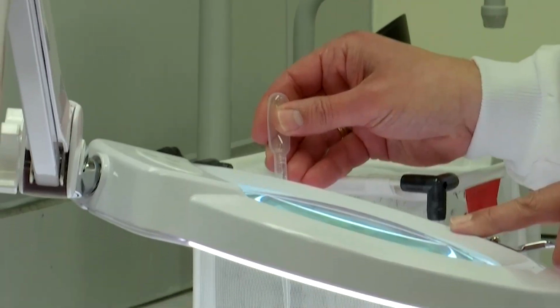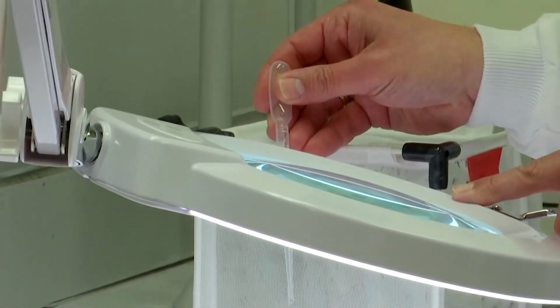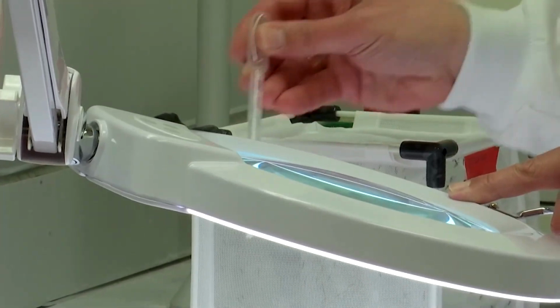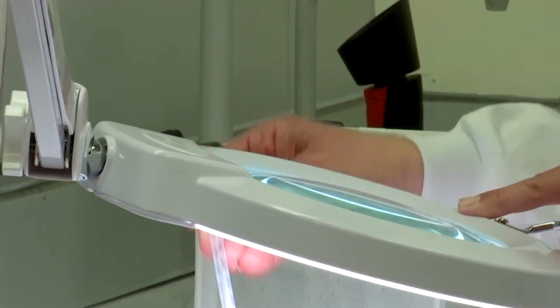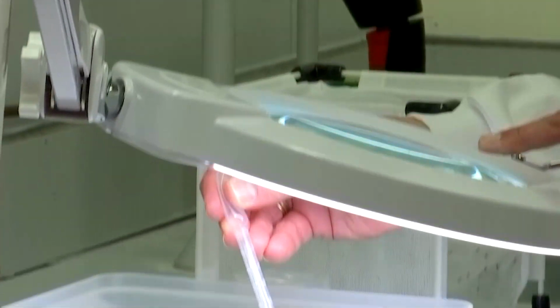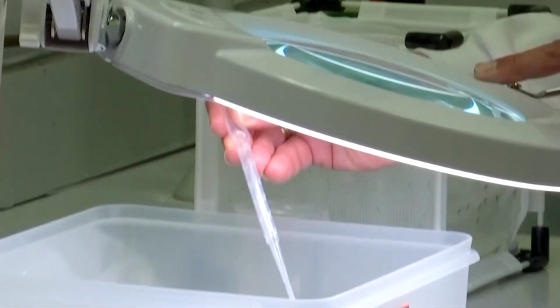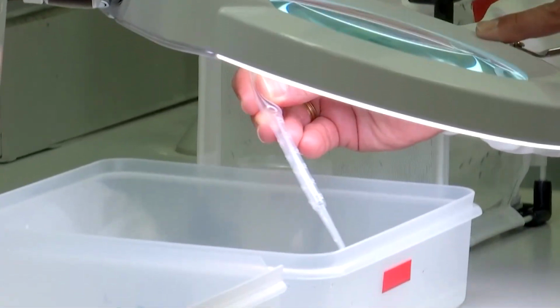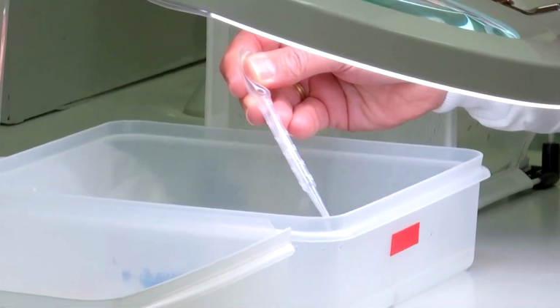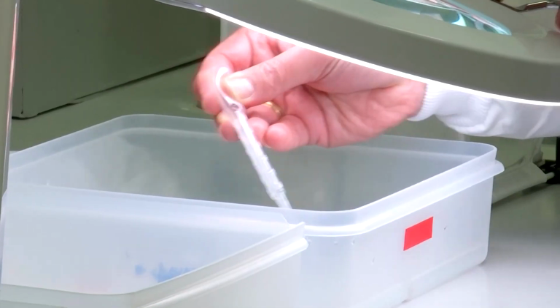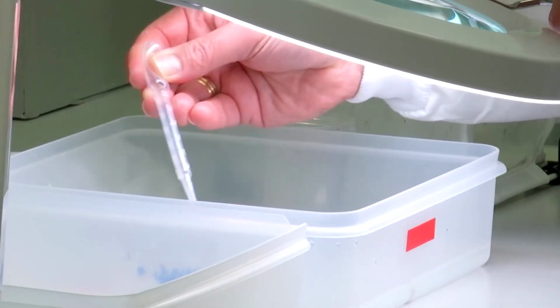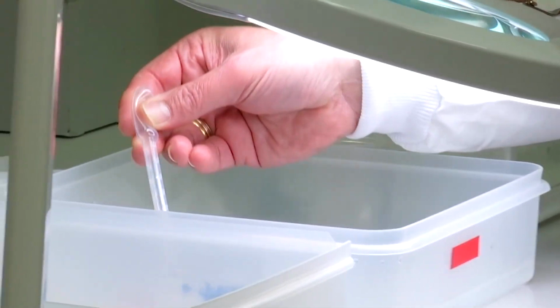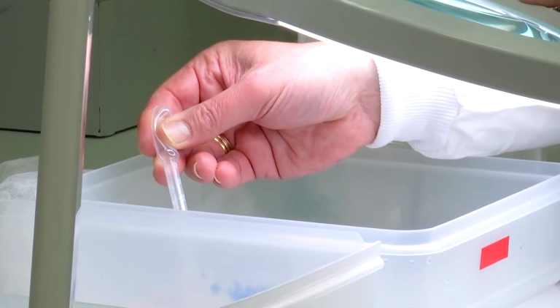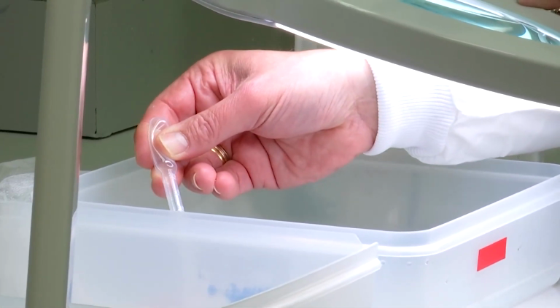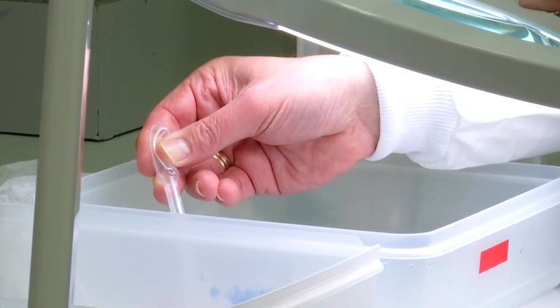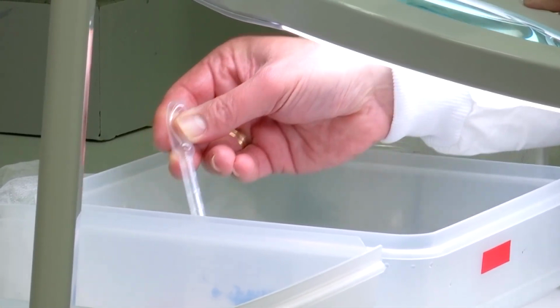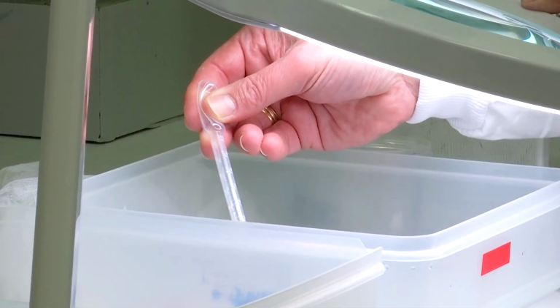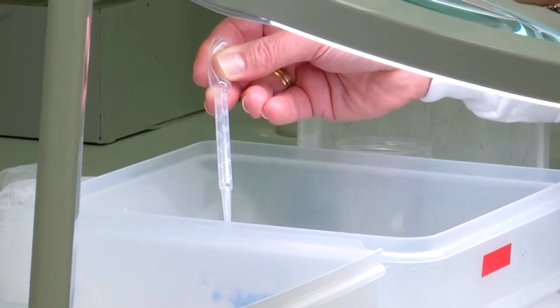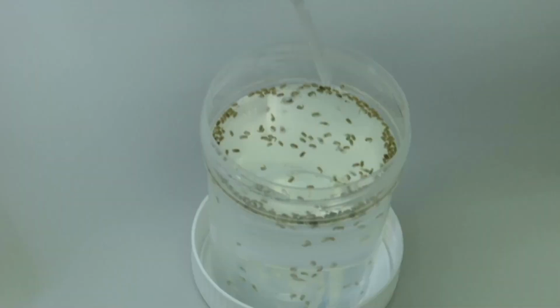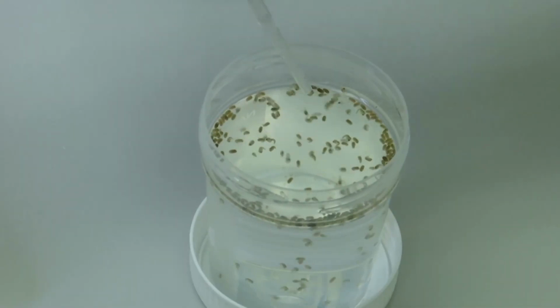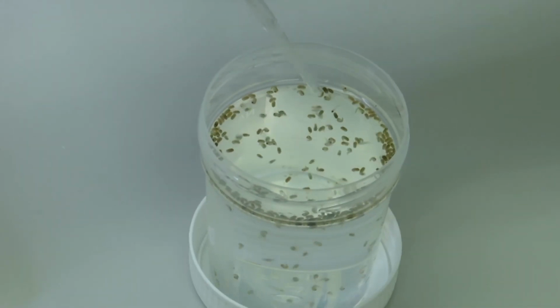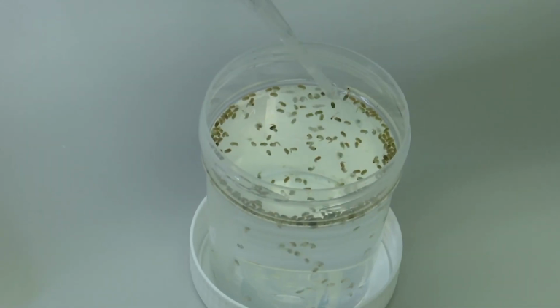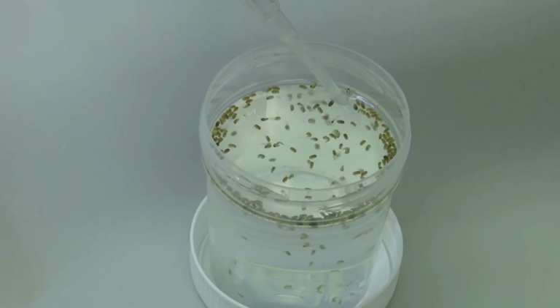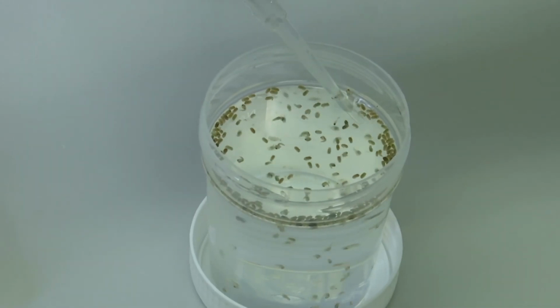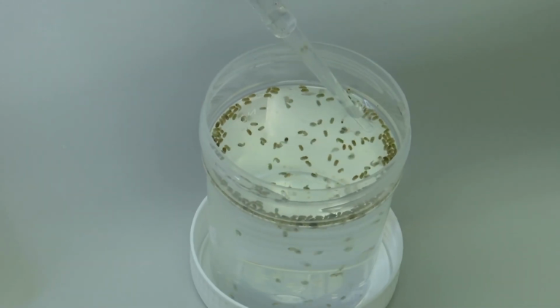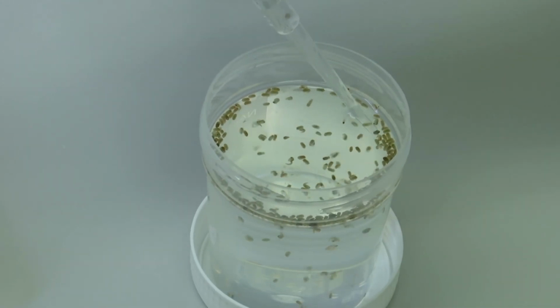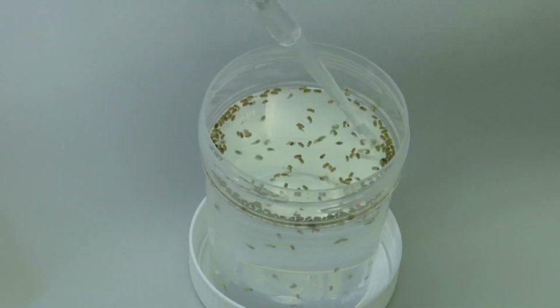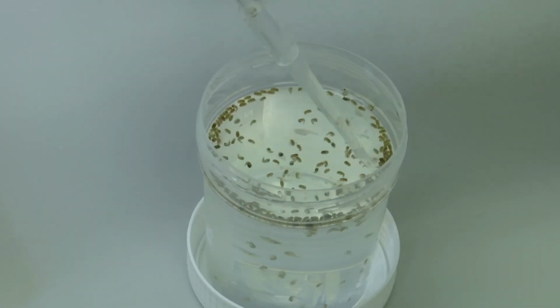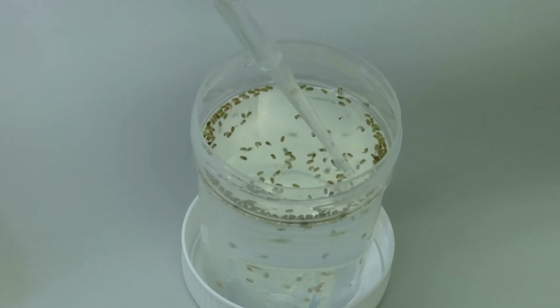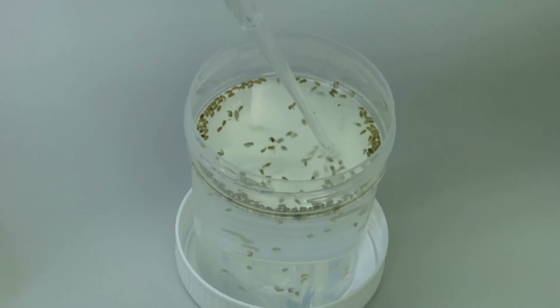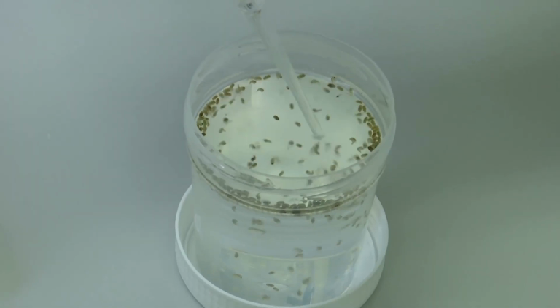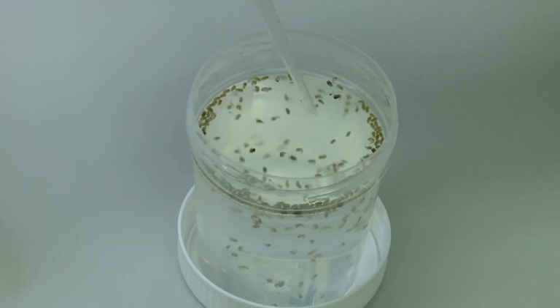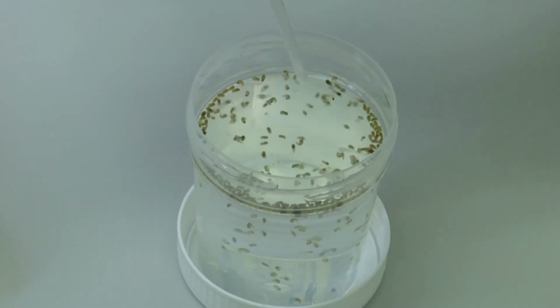The advantage of this self-spreading solution is that it could remove the need for more expensive interventions, and it could also reach parasite-carrying mosquitoes in areas humans can't easily access.